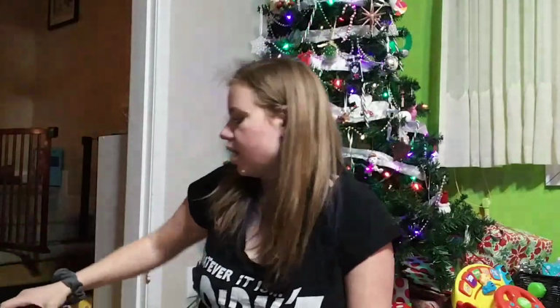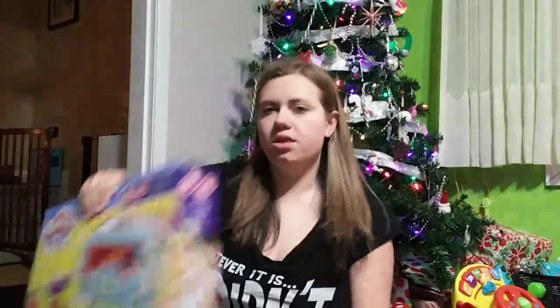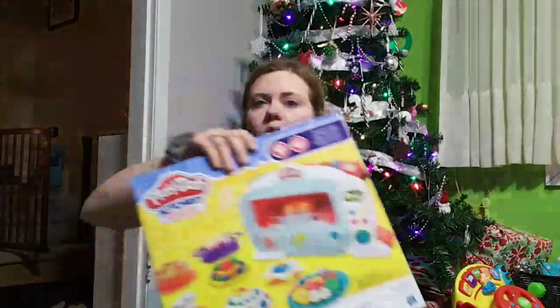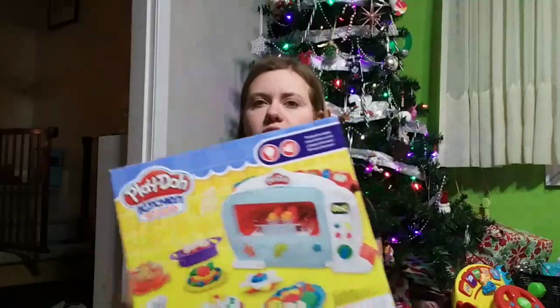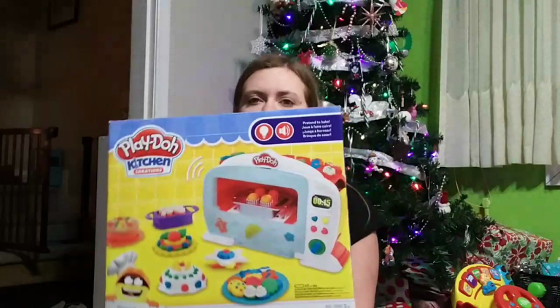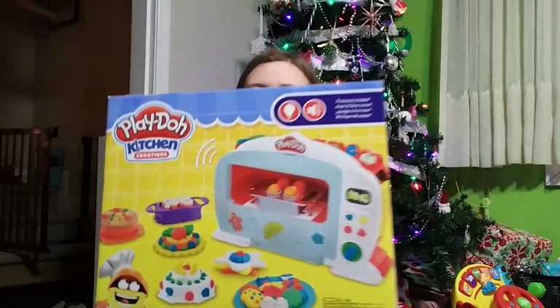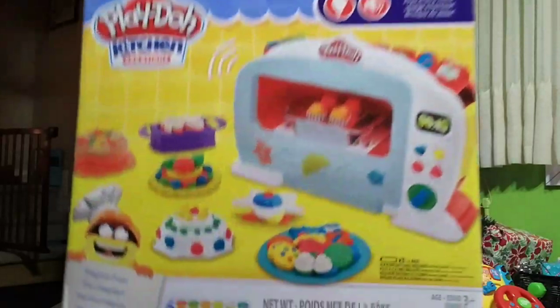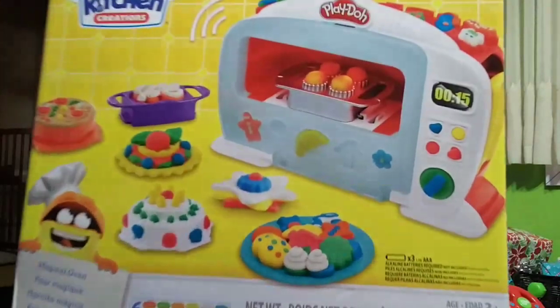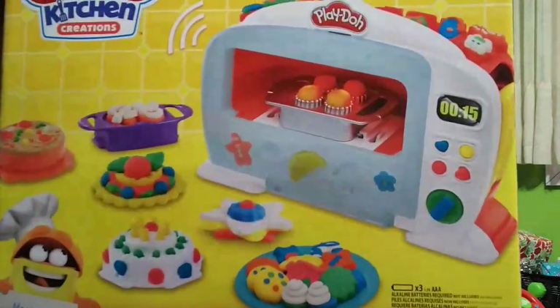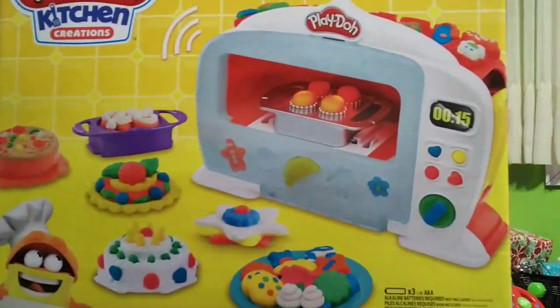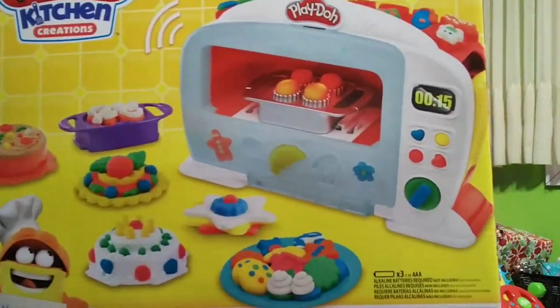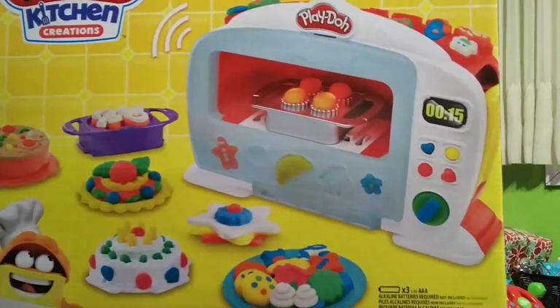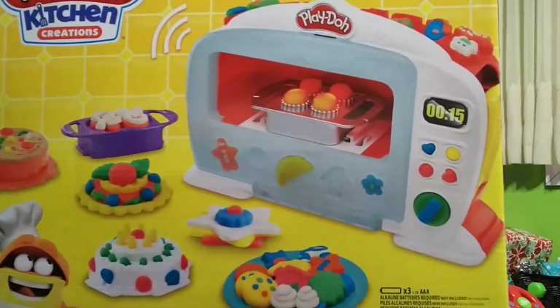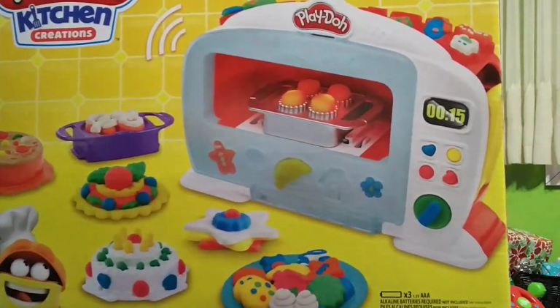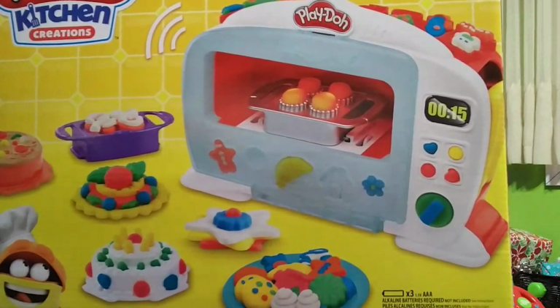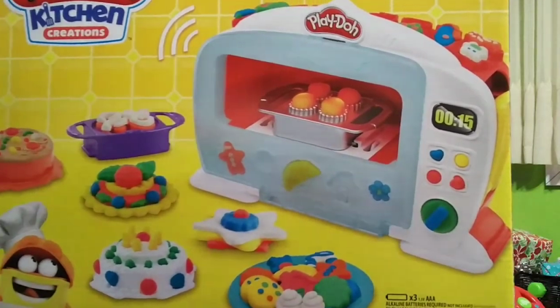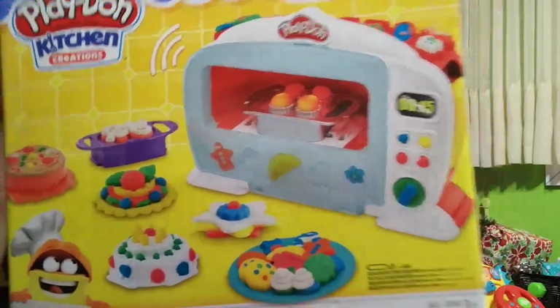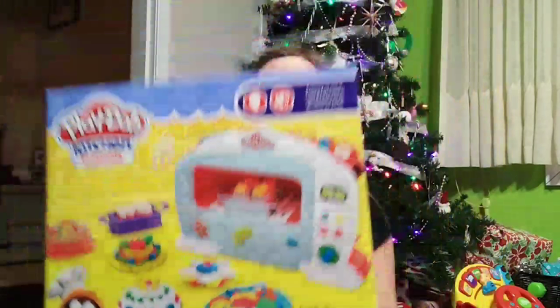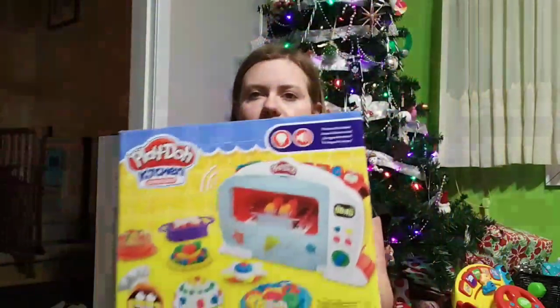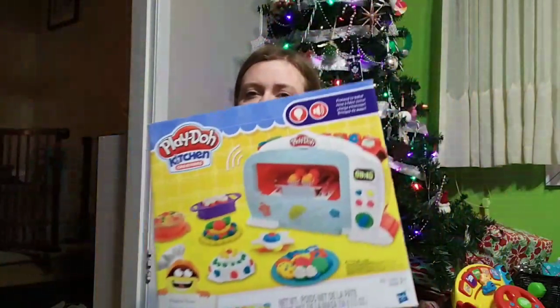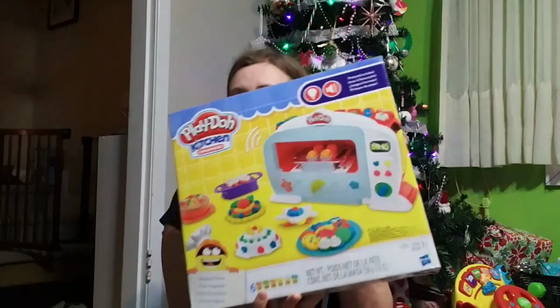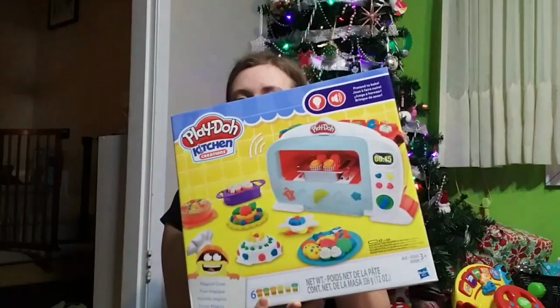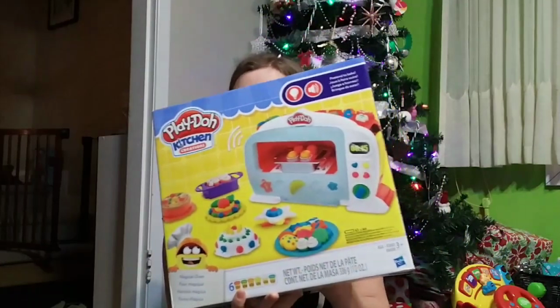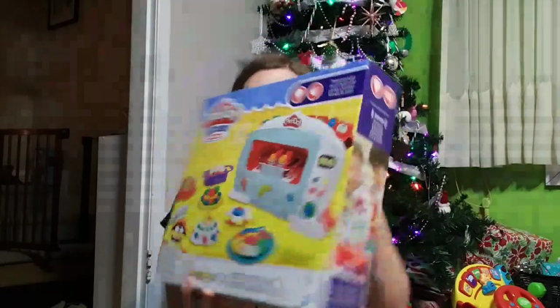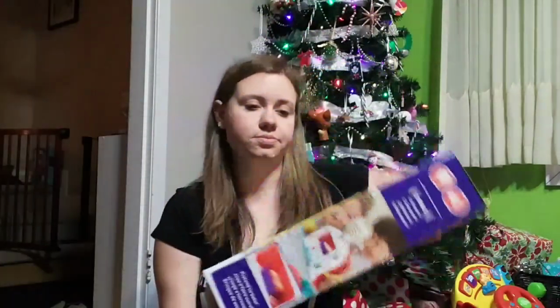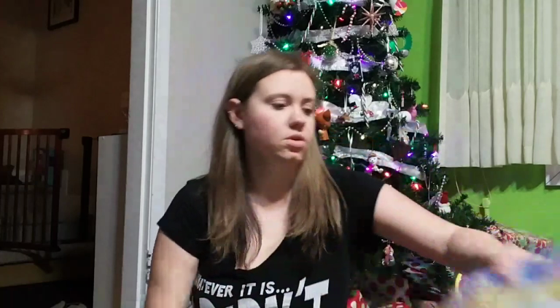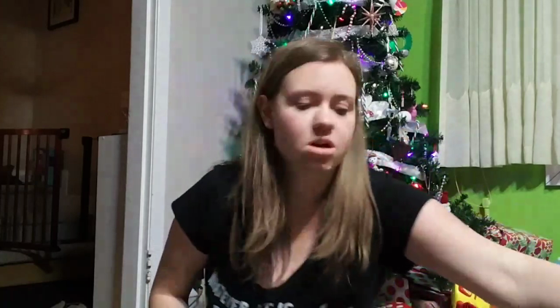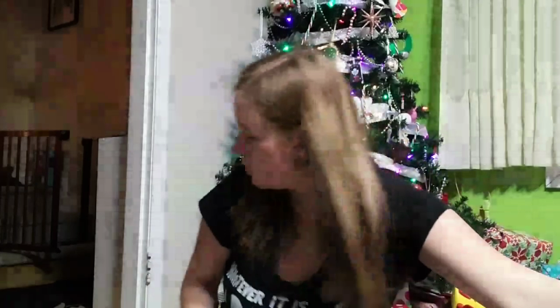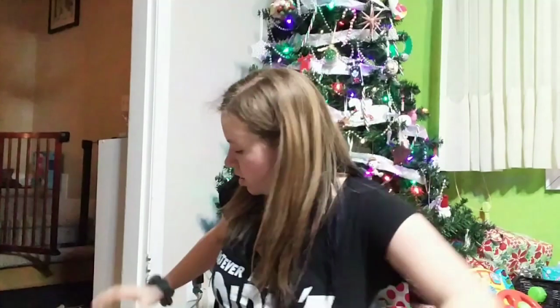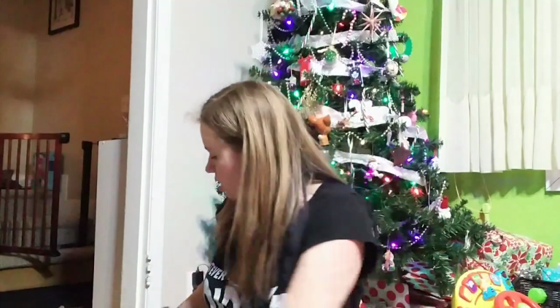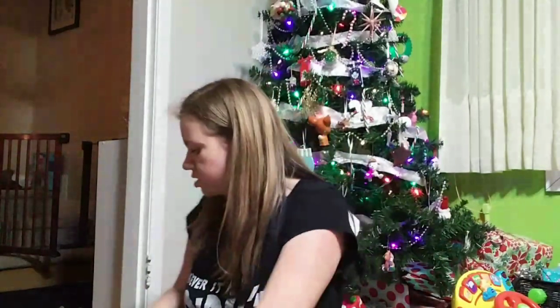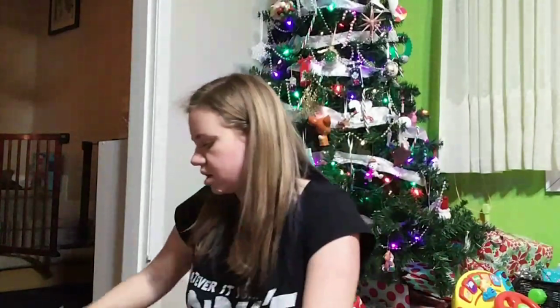My three-year-old also got this Play-Doh oven, which is really fun. She got this from my uncle.